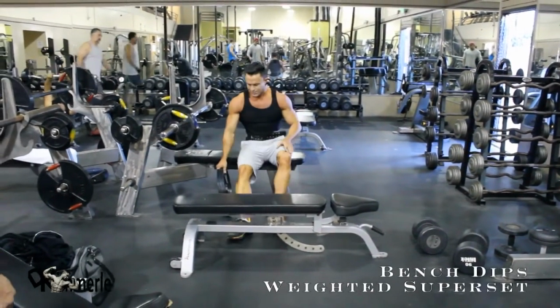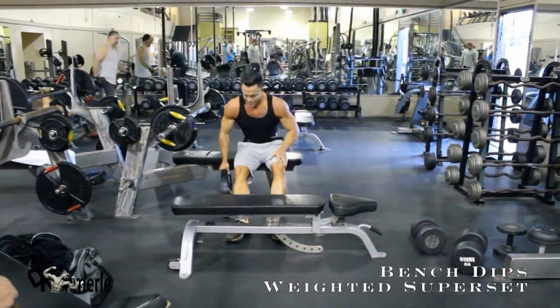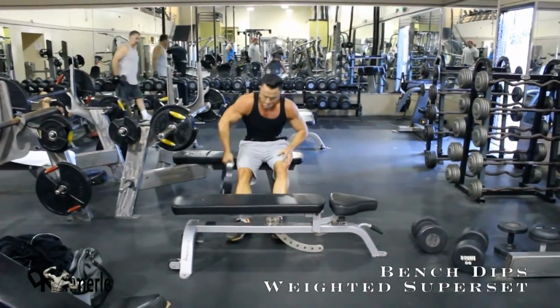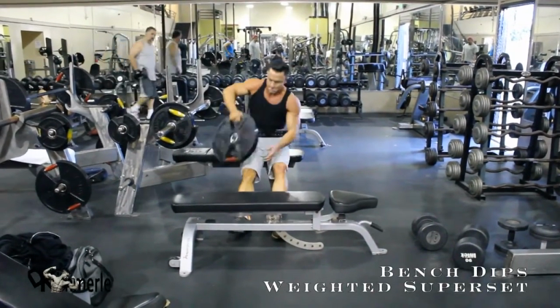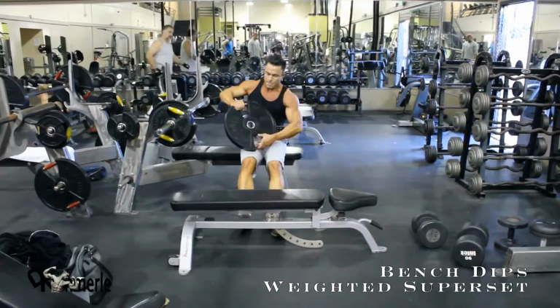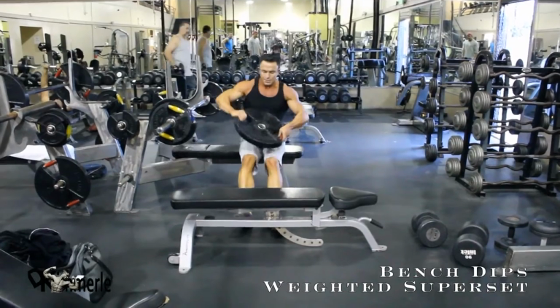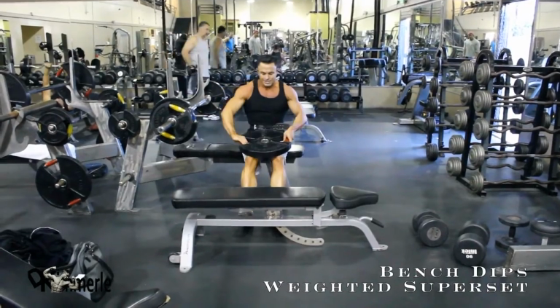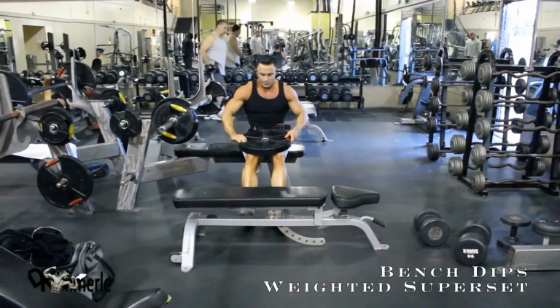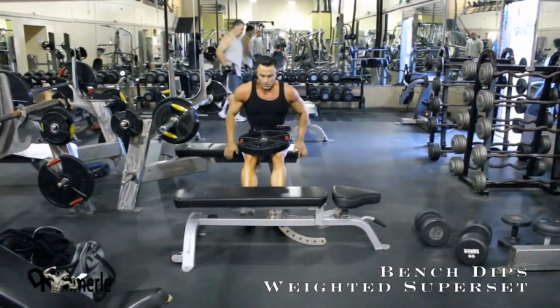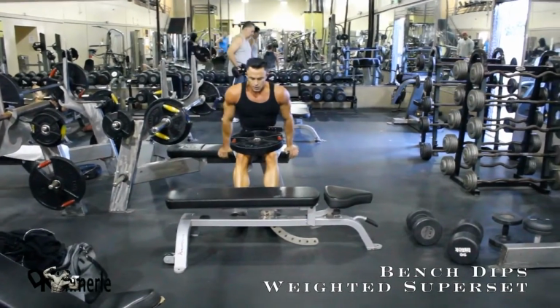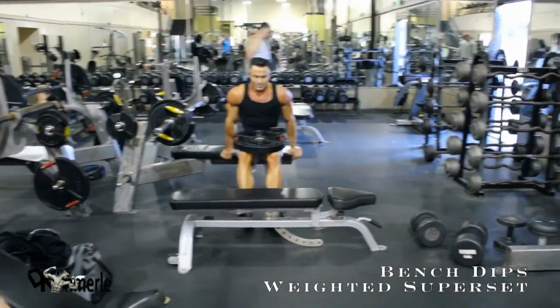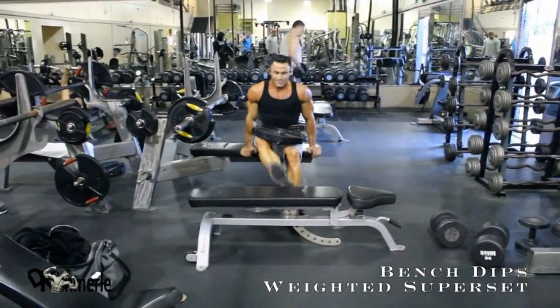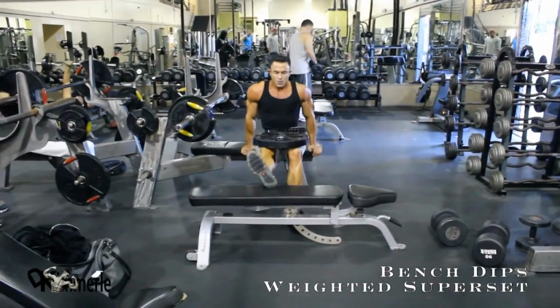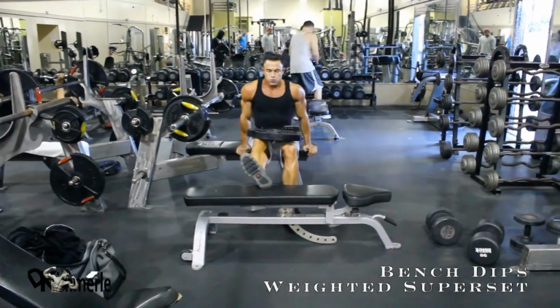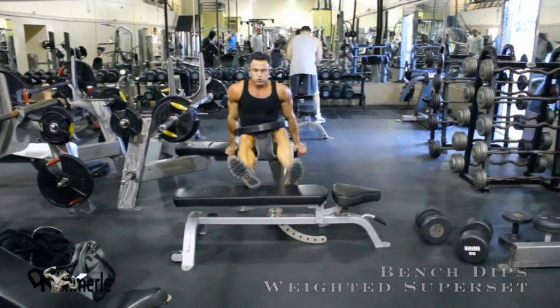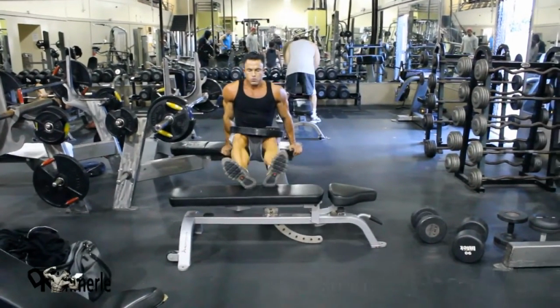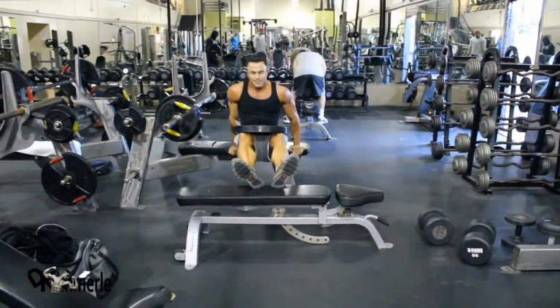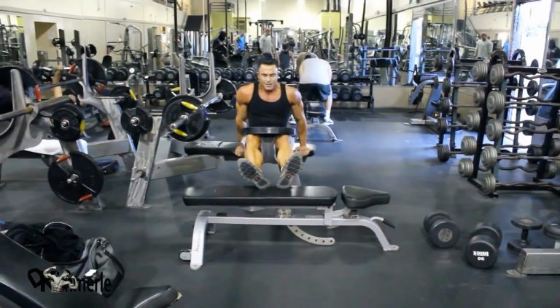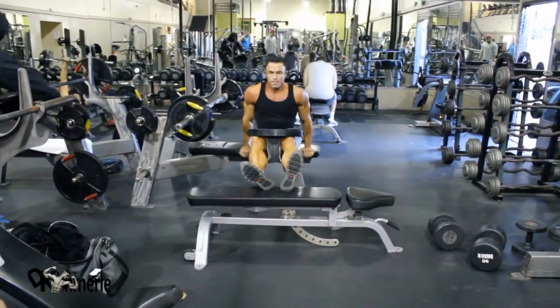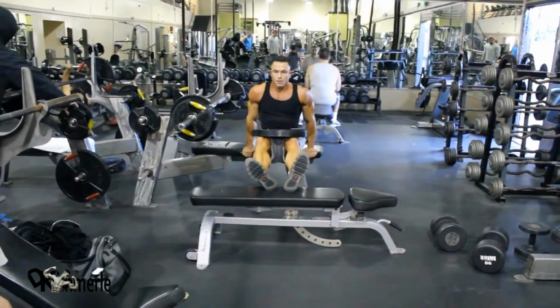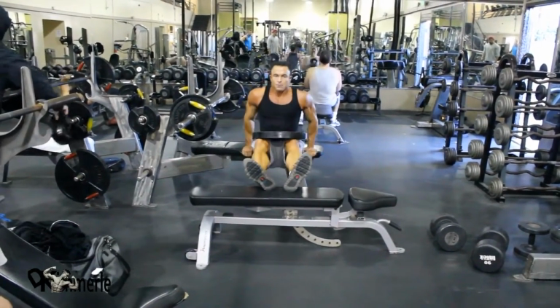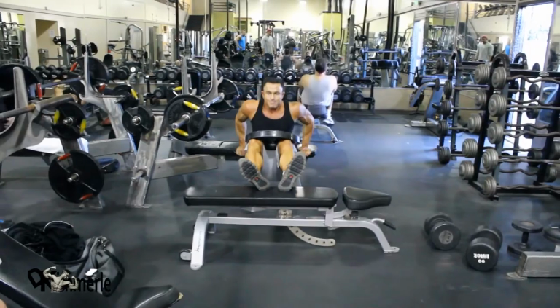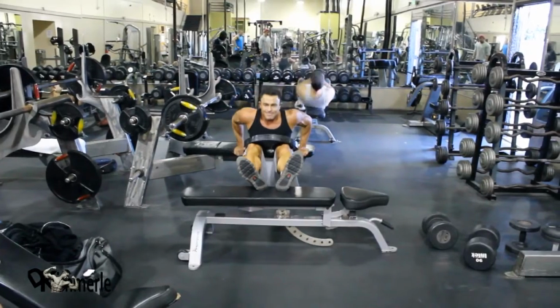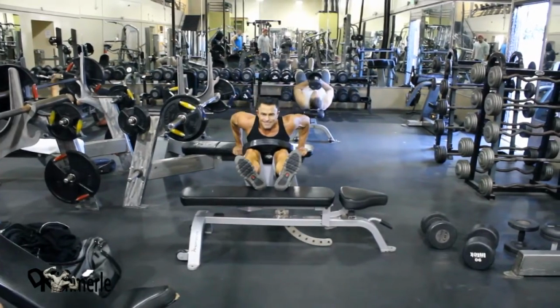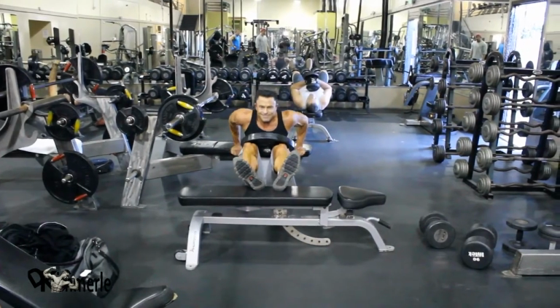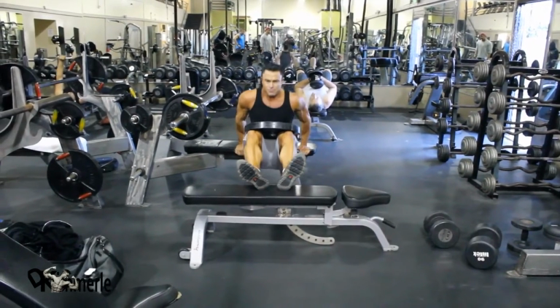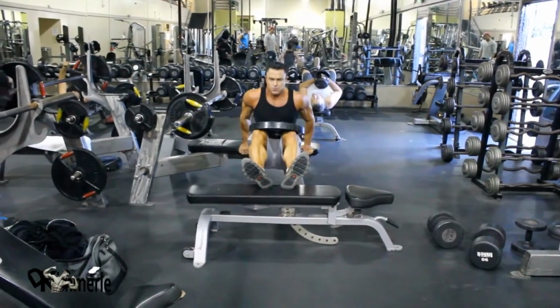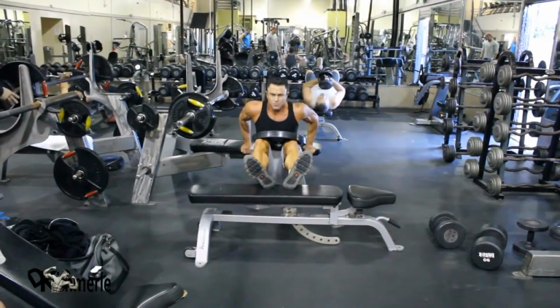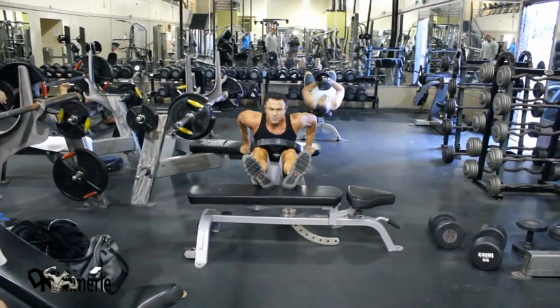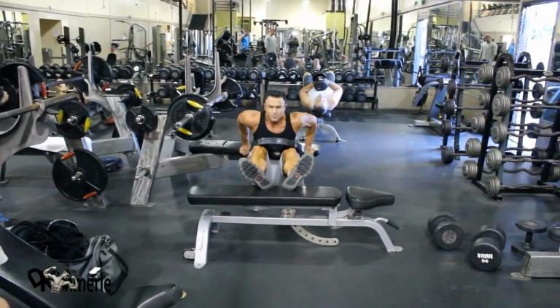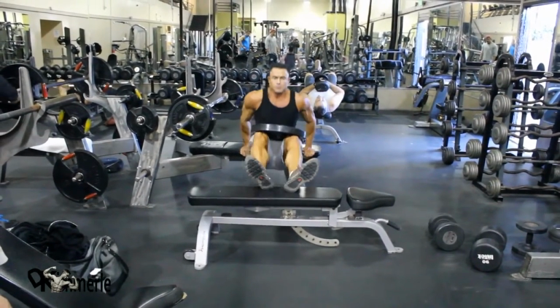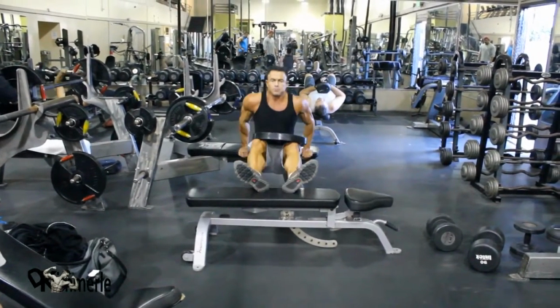This is a variation — weighted bench dips. These can be done on a machine, these can be done with your feet on the floor. They just have to be done.